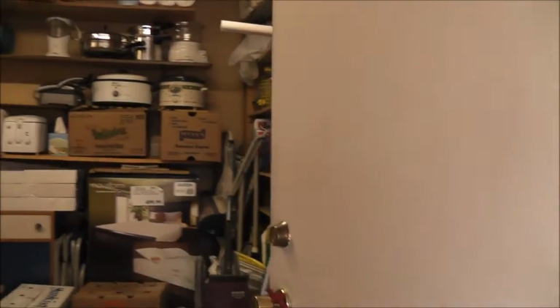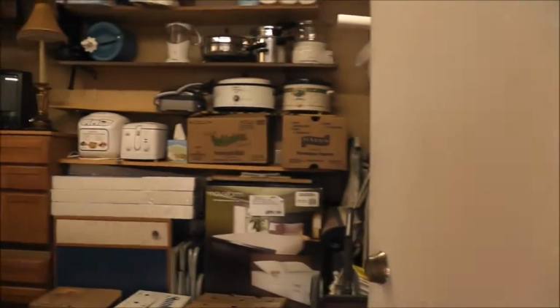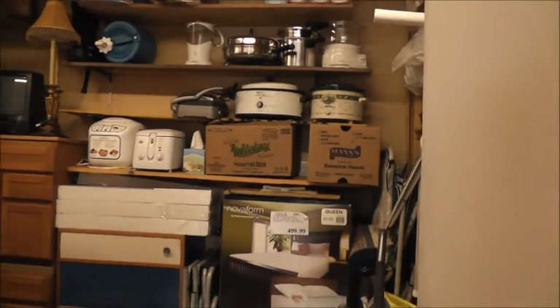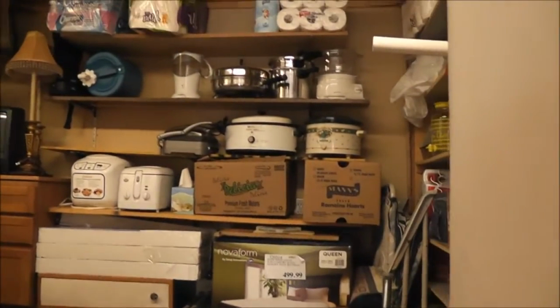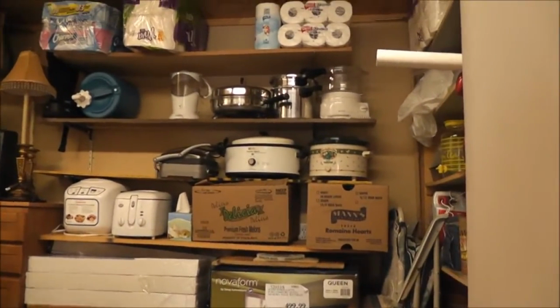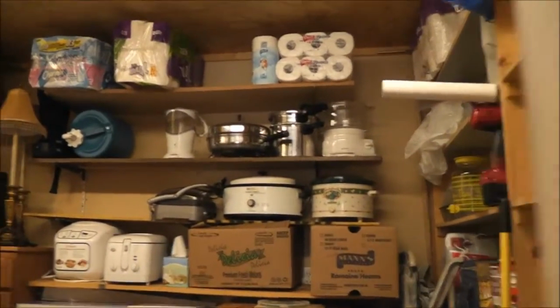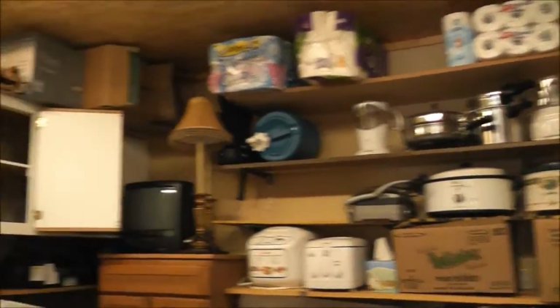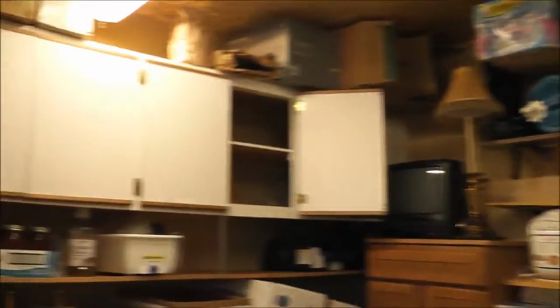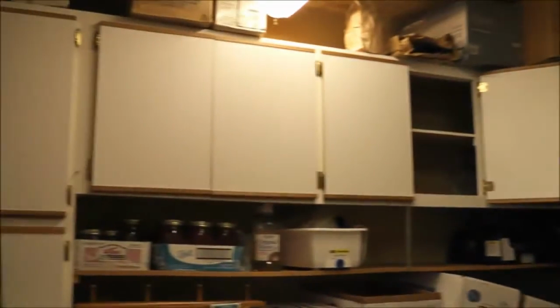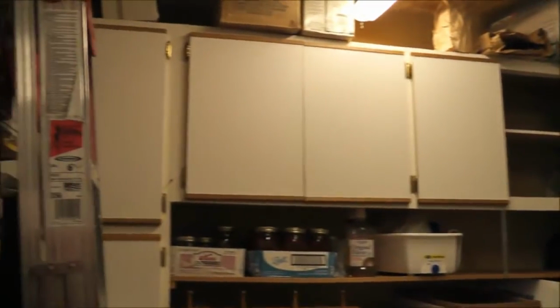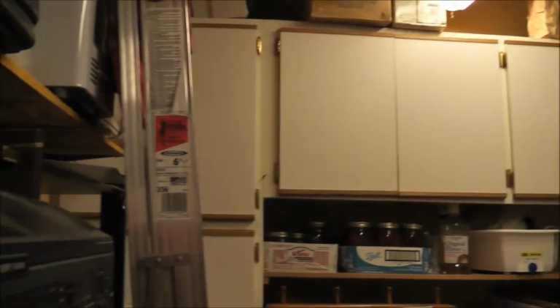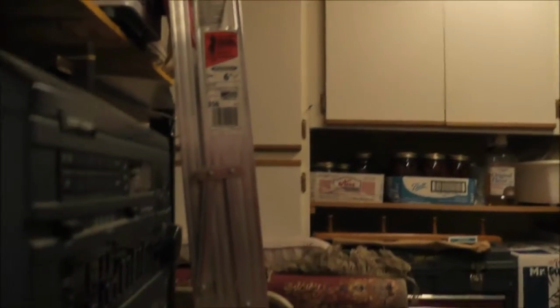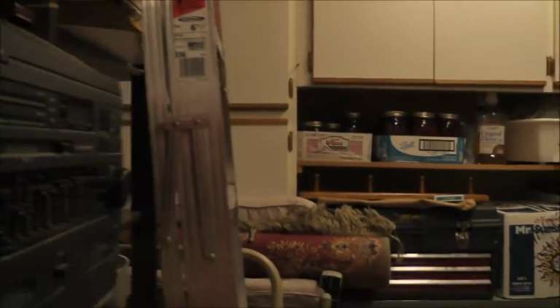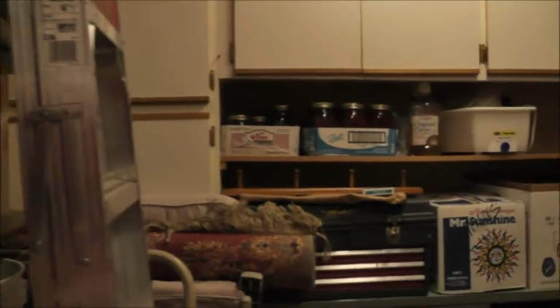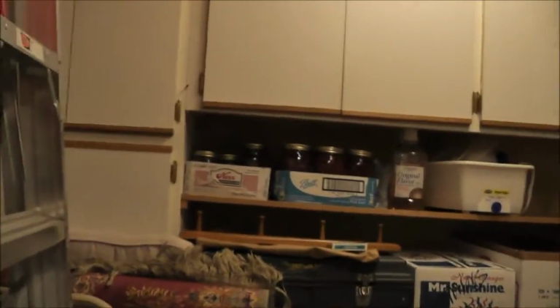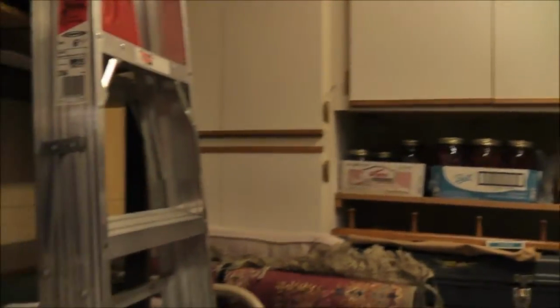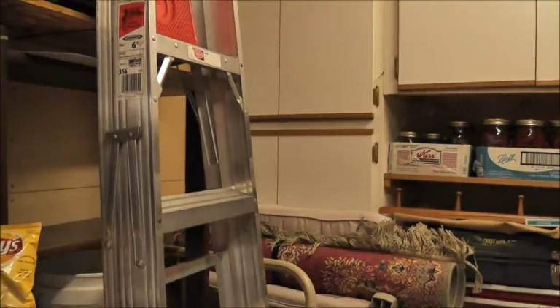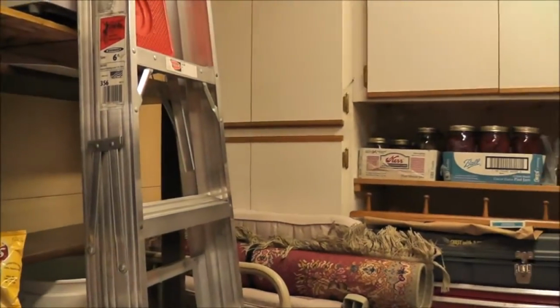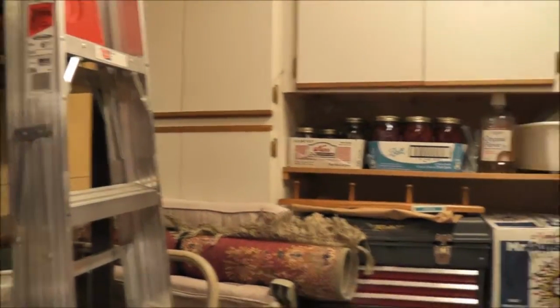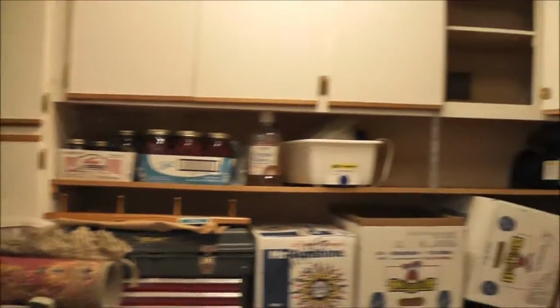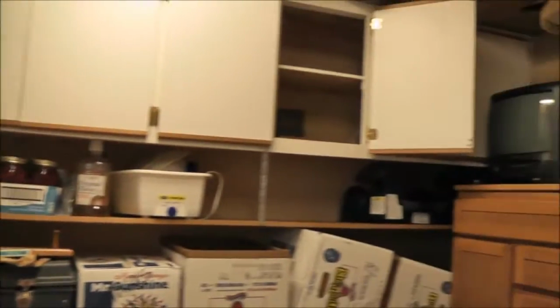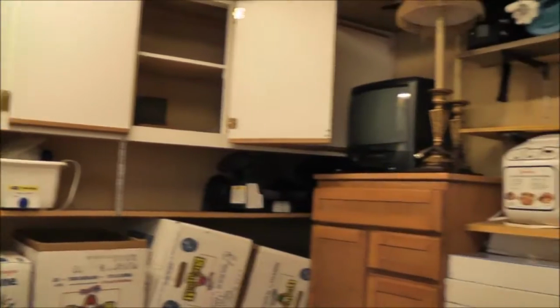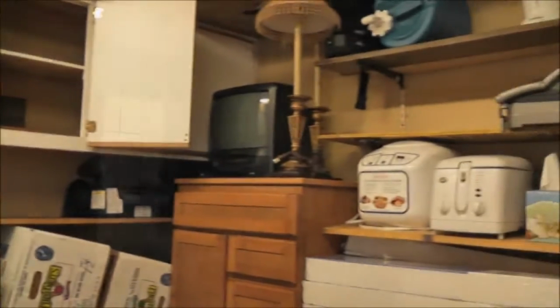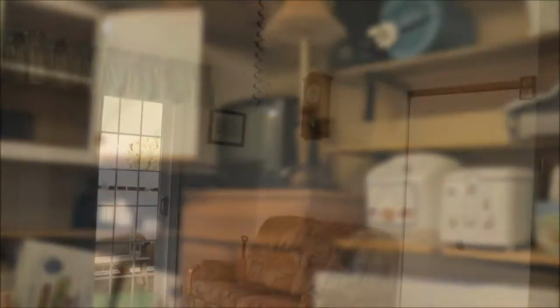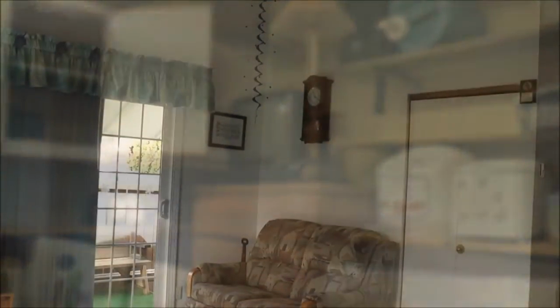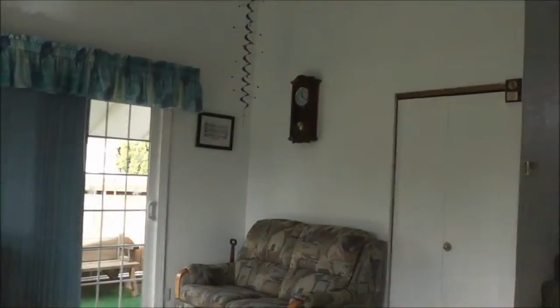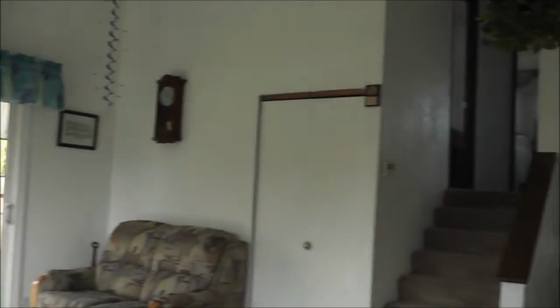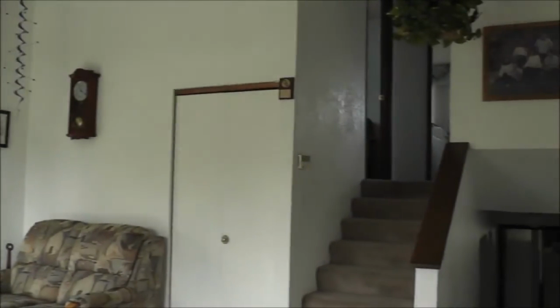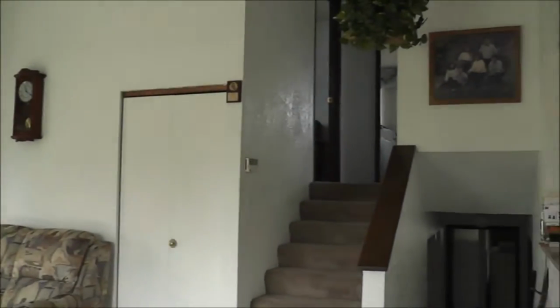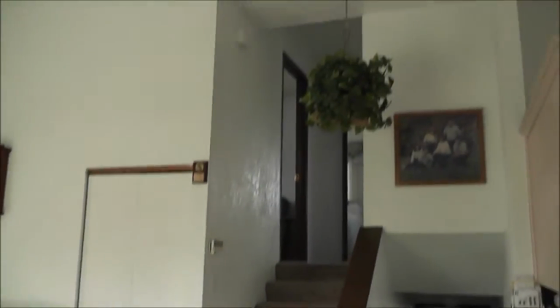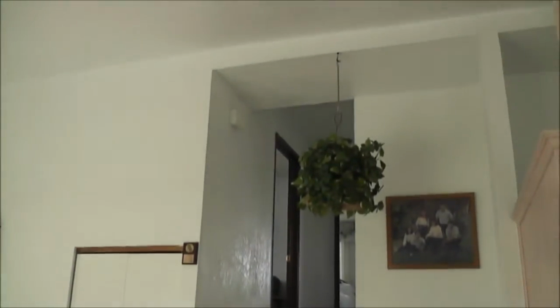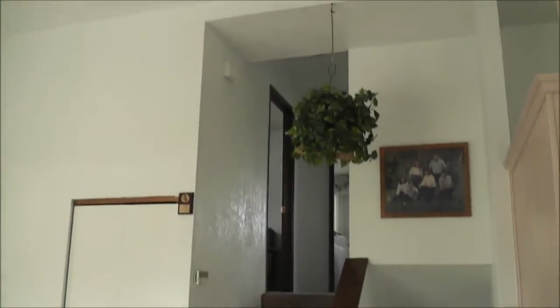Just off of that is some built-in storage space to keep things that you don't need all the time out of the weather, but yet convenient to get to. This is the main living area from when you walk into the house.